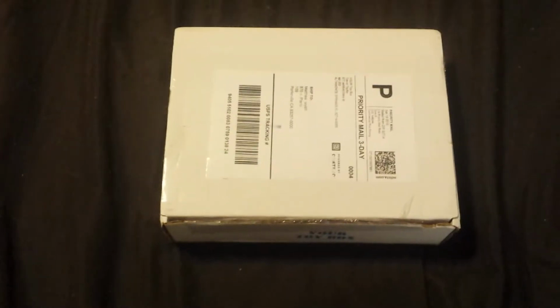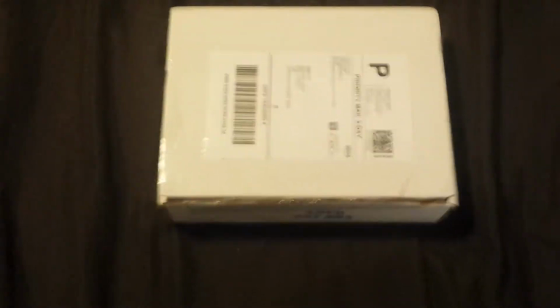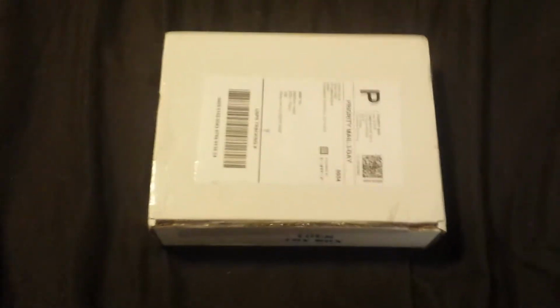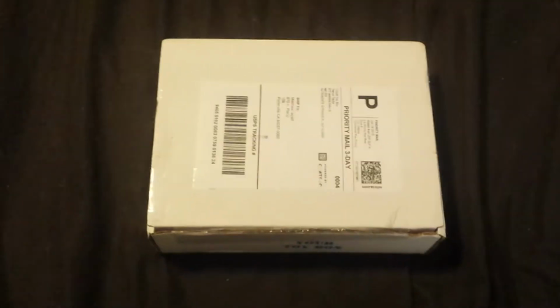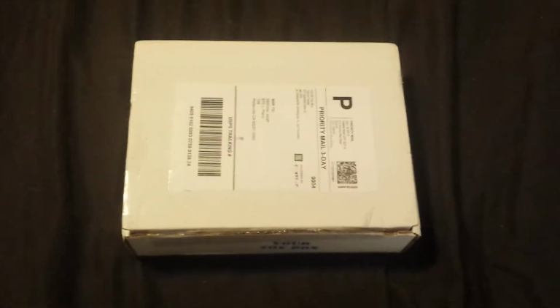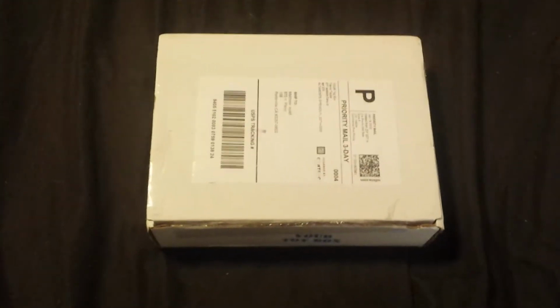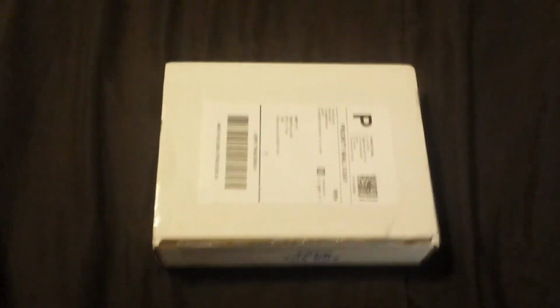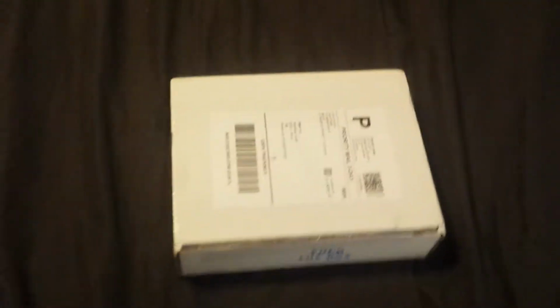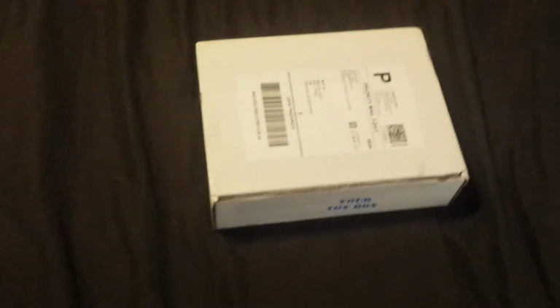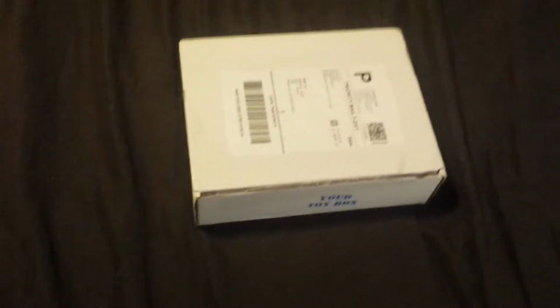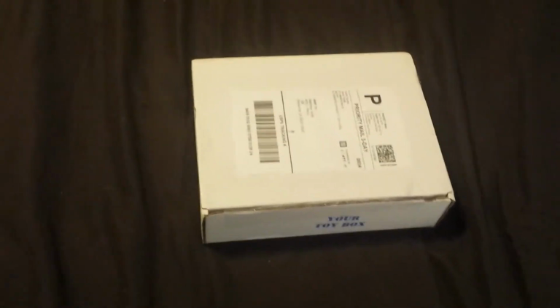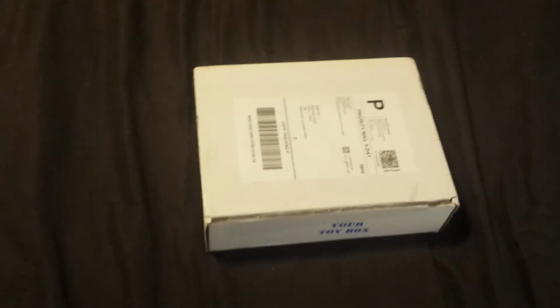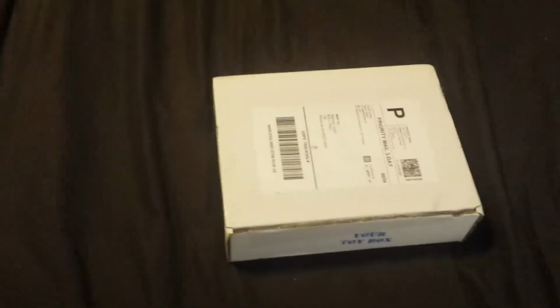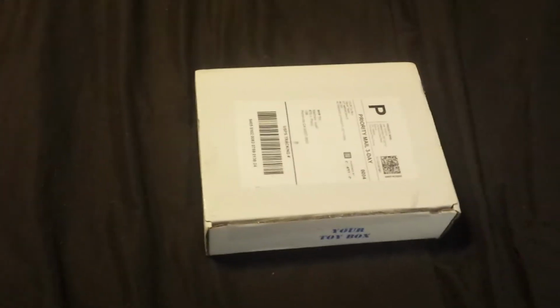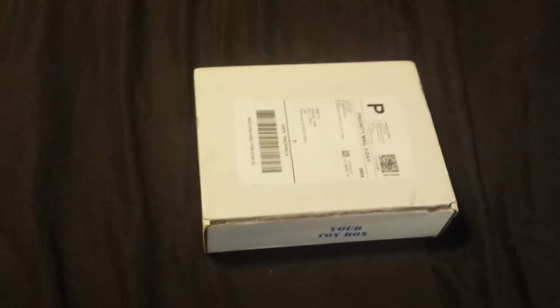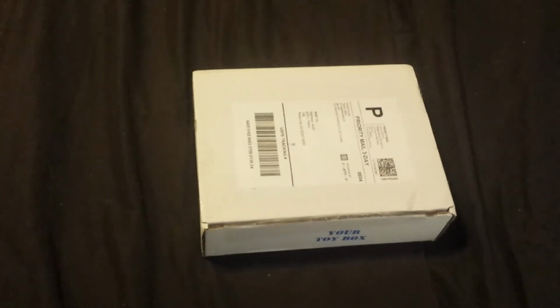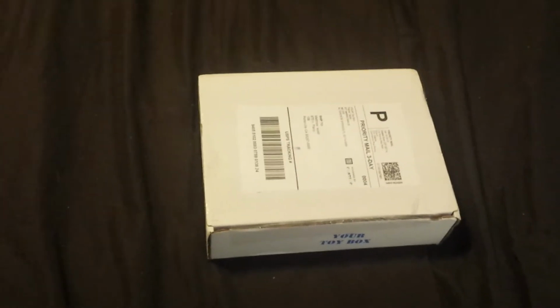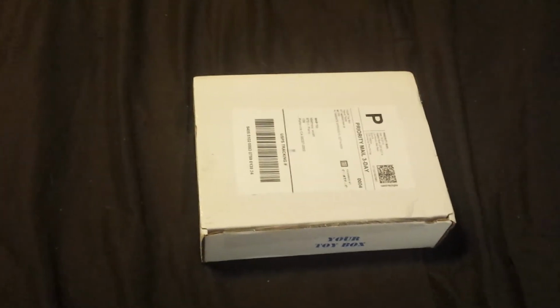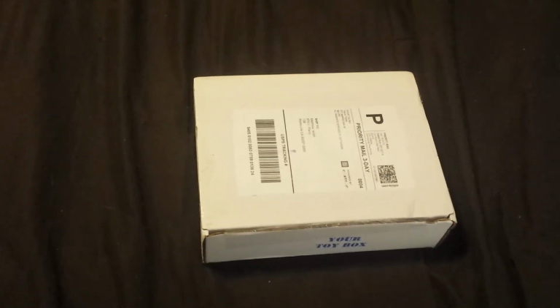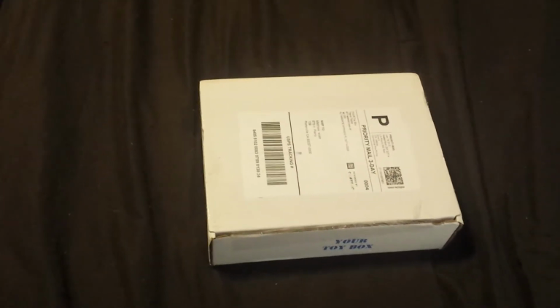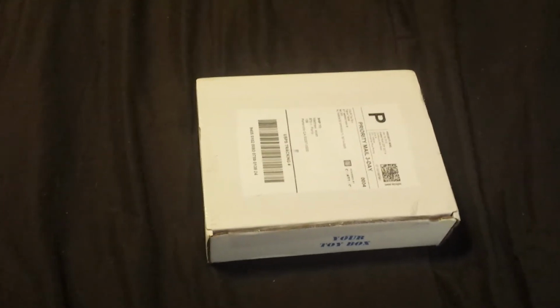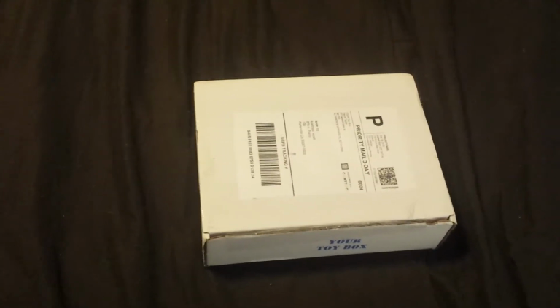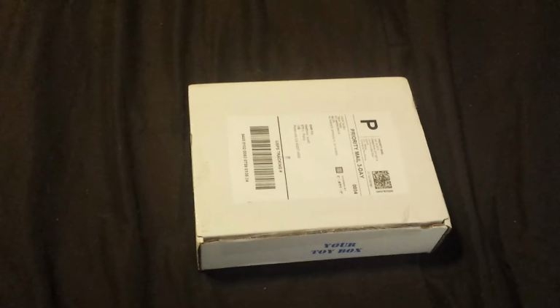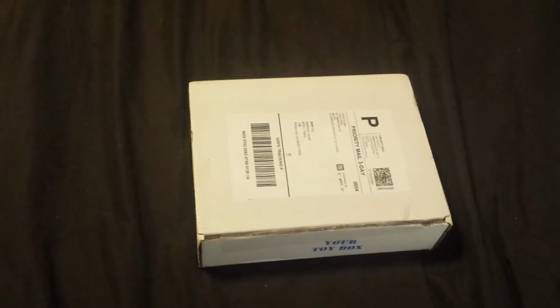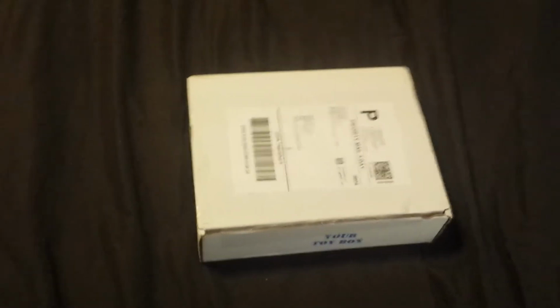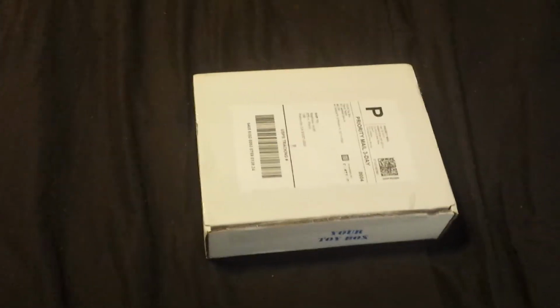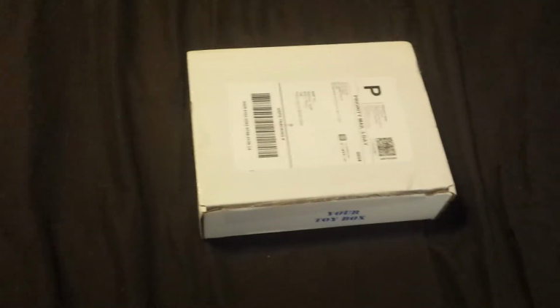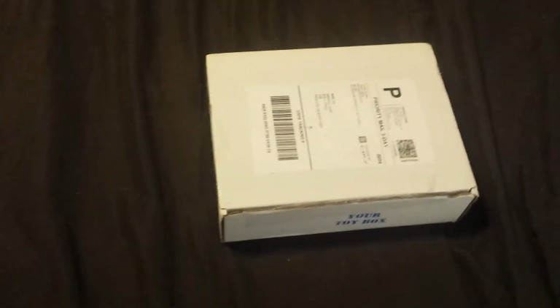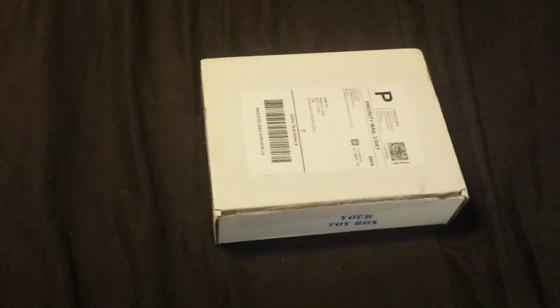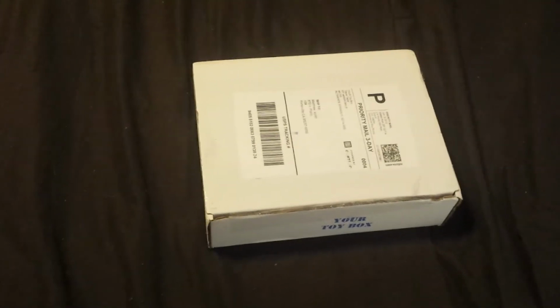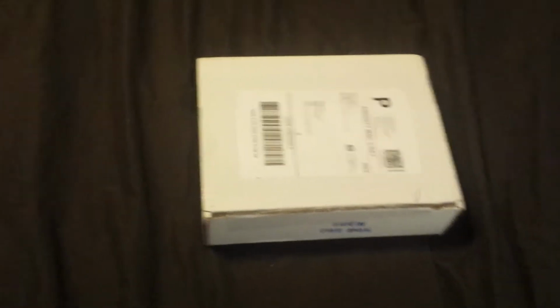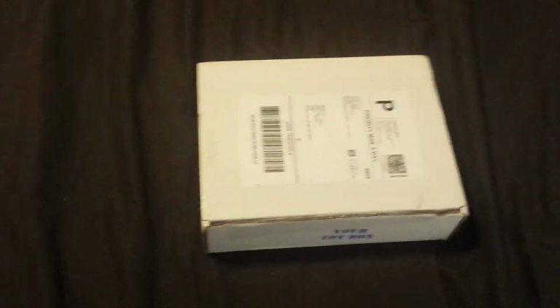Hi everyone, we finally got it. Another Your Toy Box unboxing. Let's see what we got this month. Last month I said no more comic books and I added a couple of things and I can't remember what they were. So let's see what we got this time.